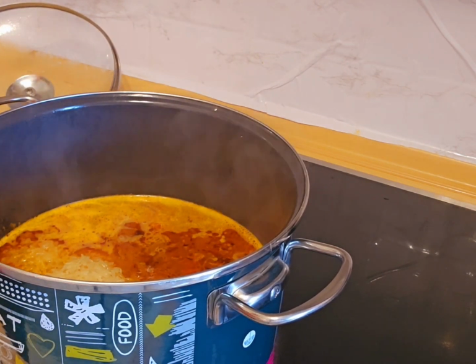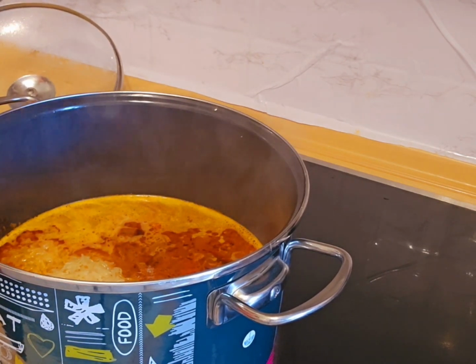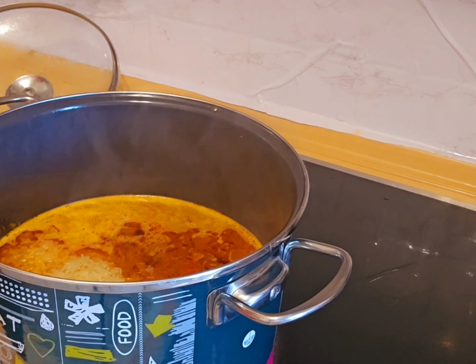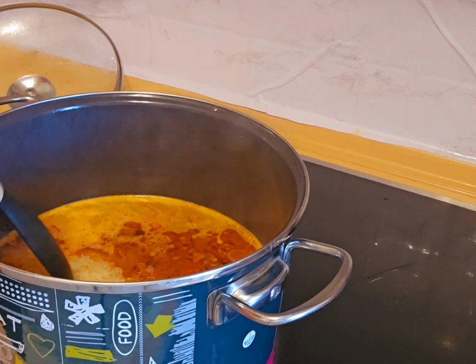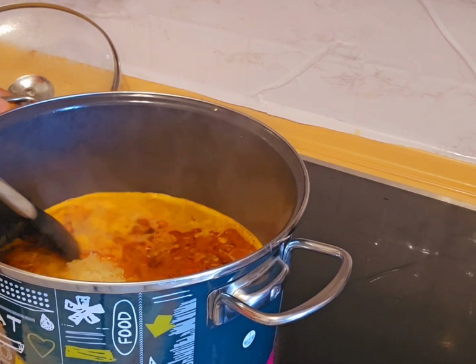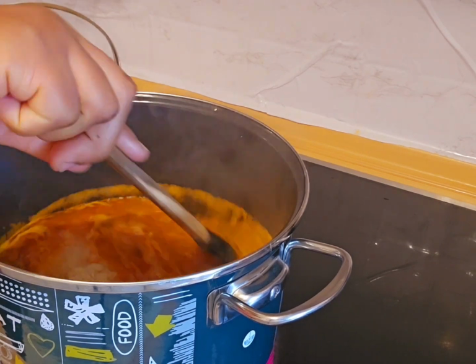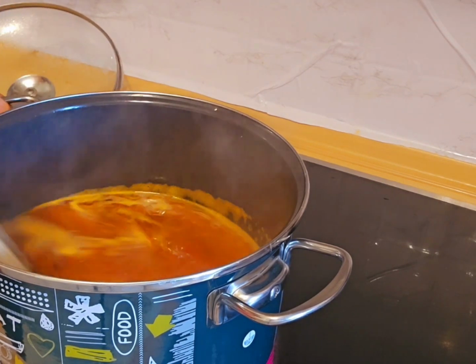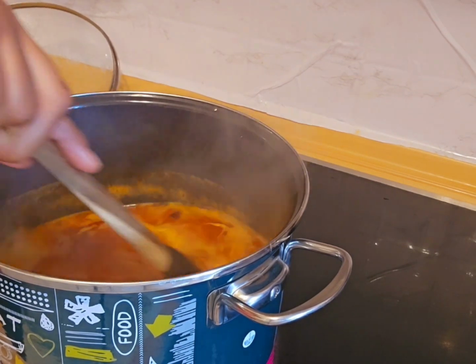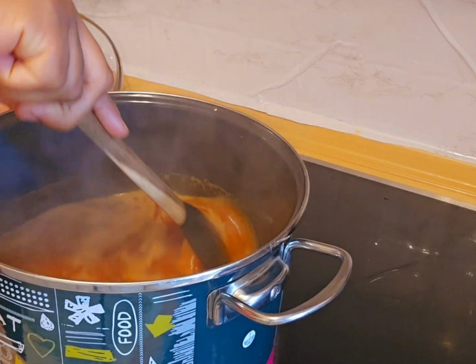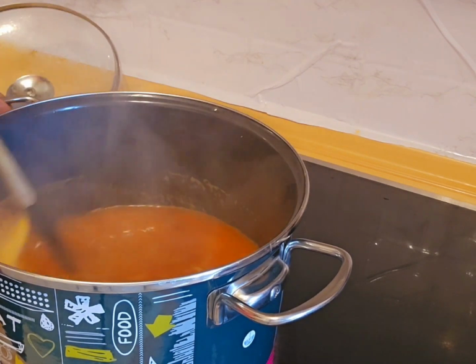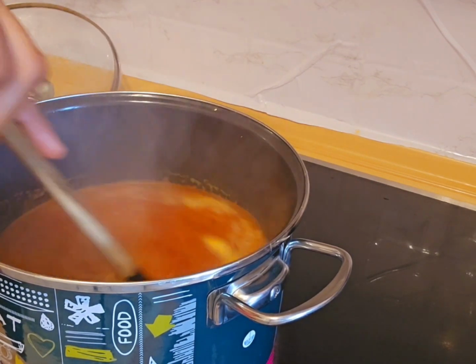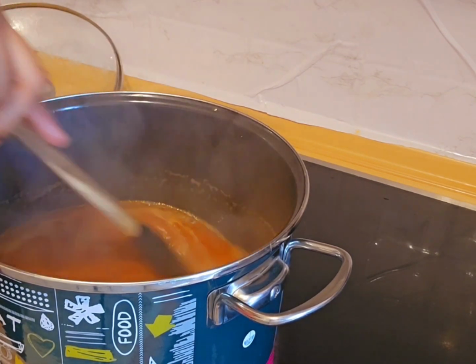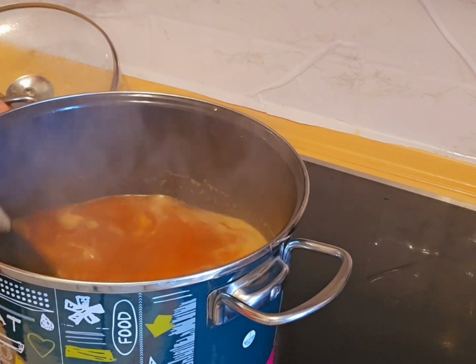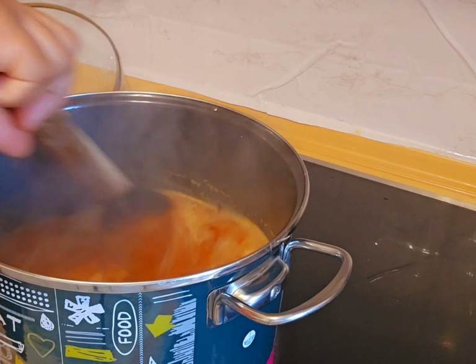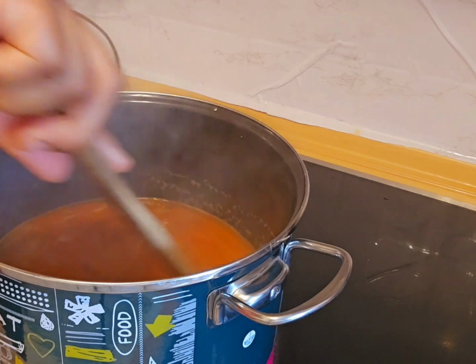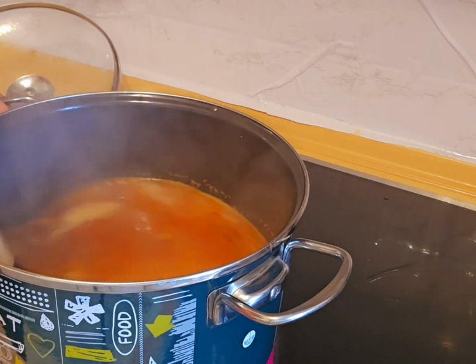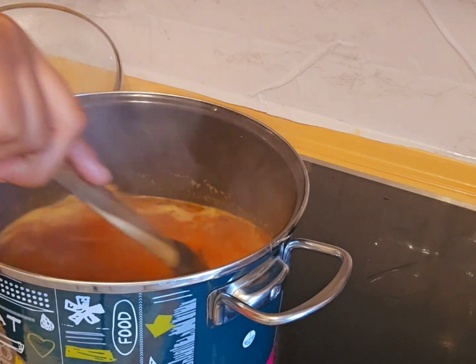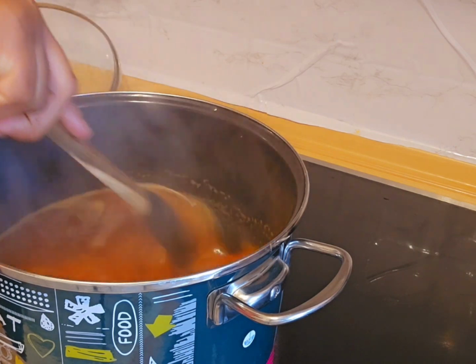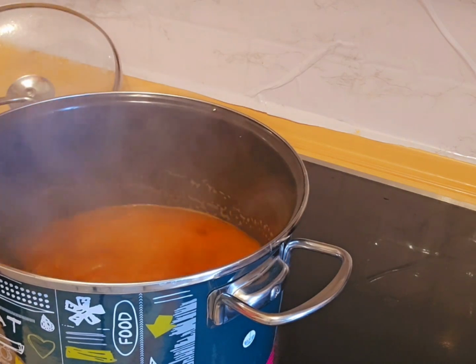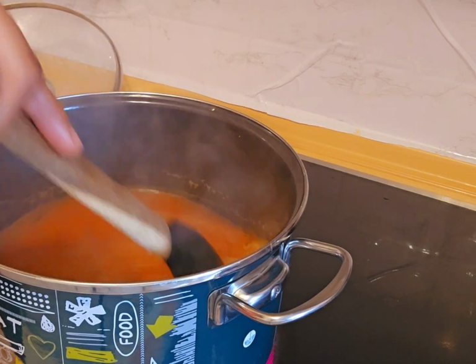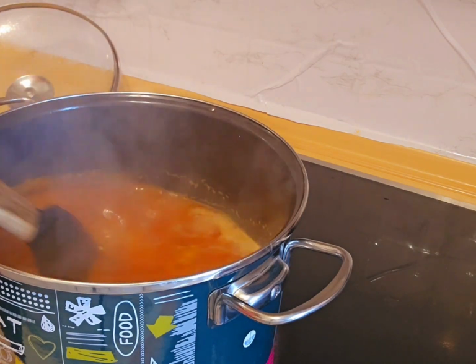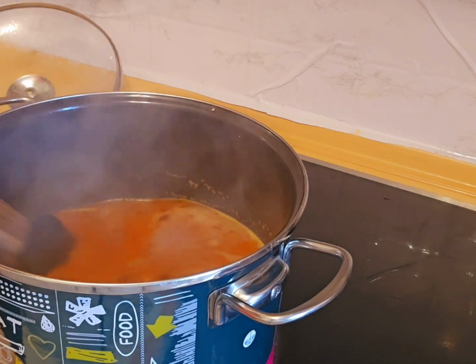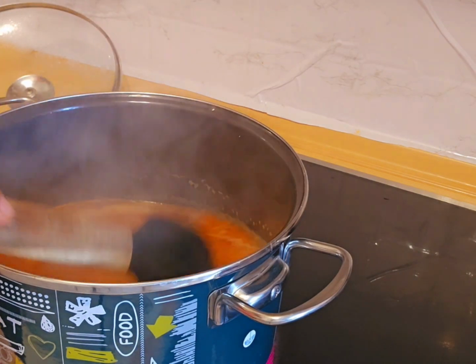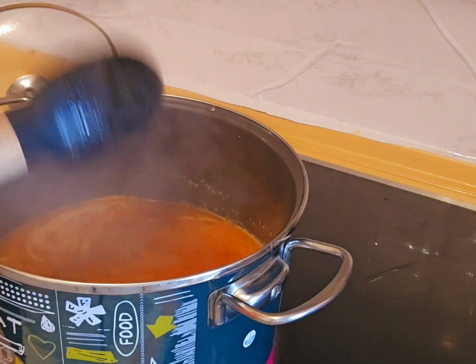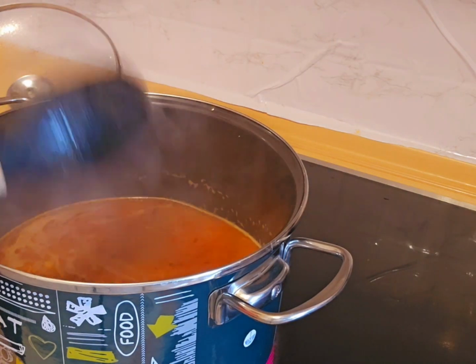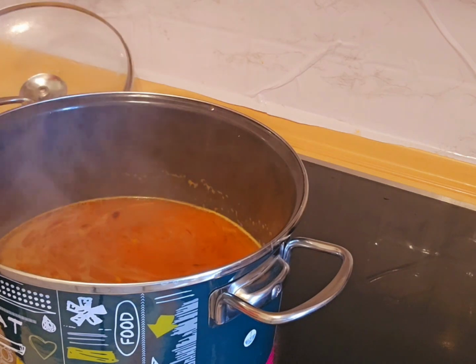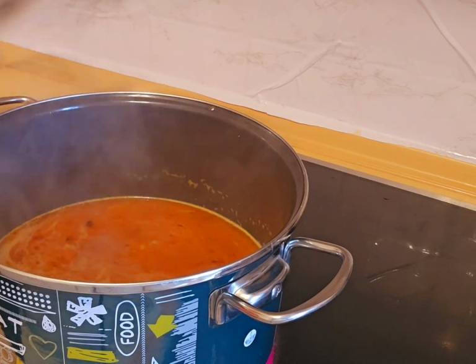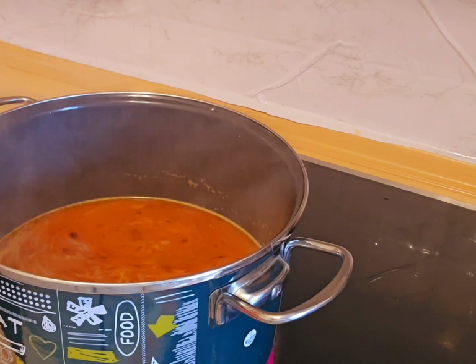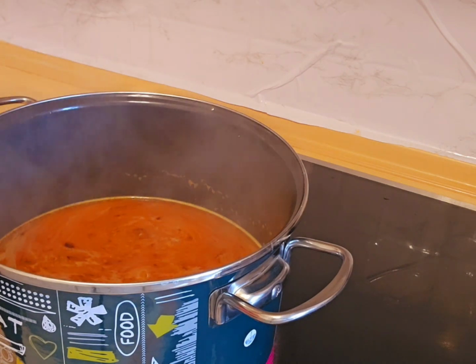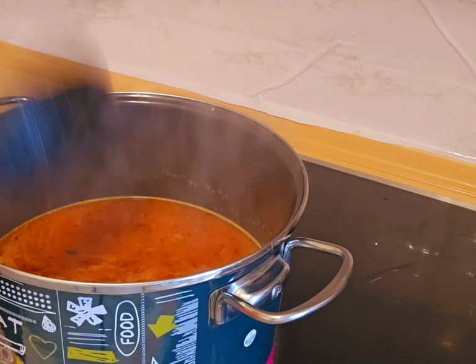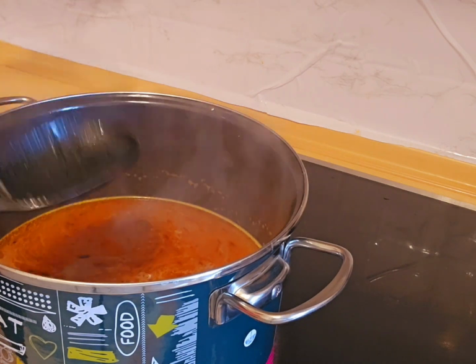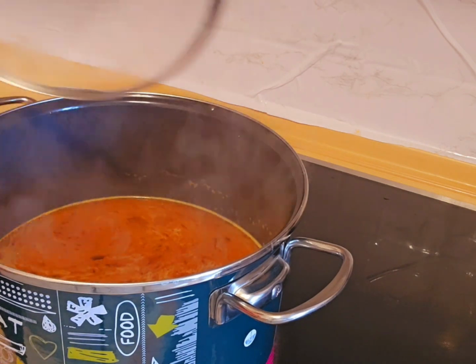I'm going to be stirring it so everything will be well combined. Then I cover it and let it cook.